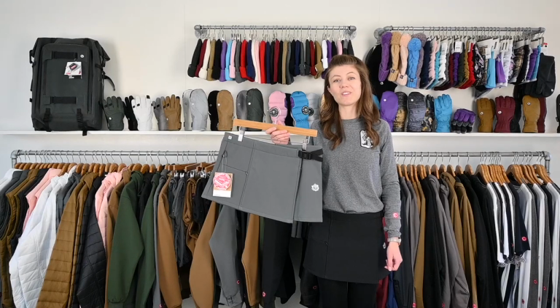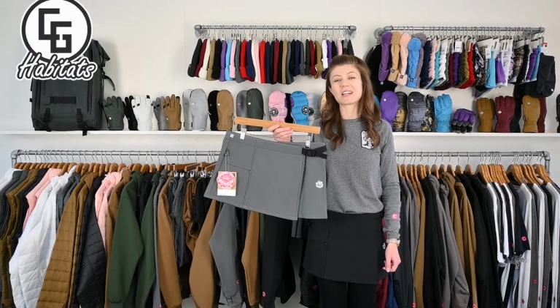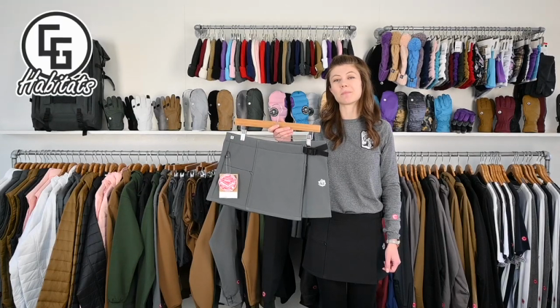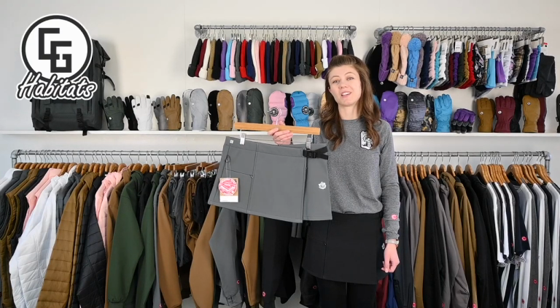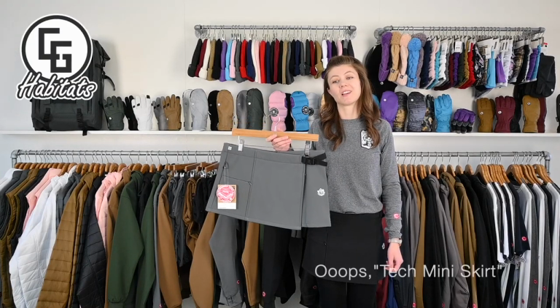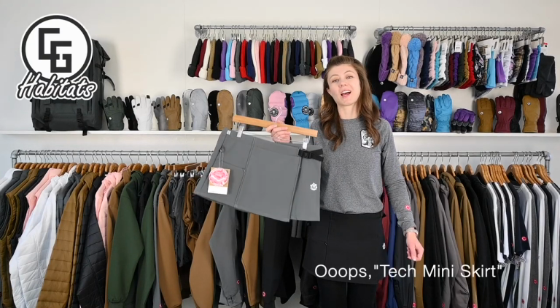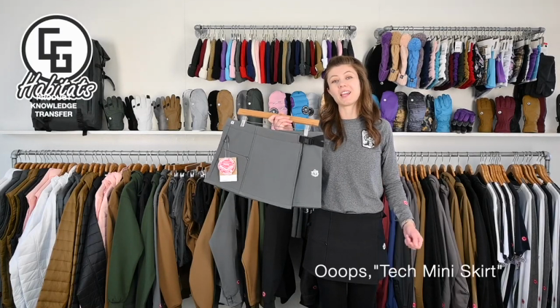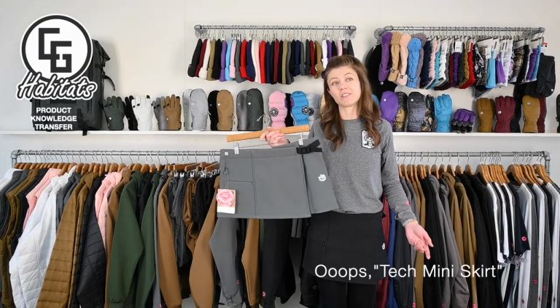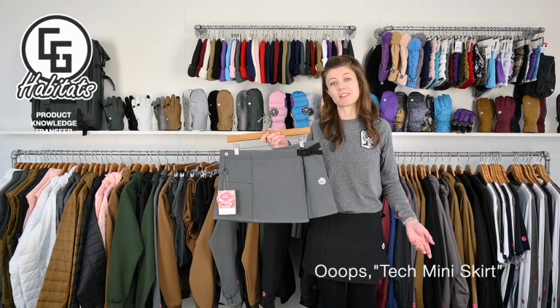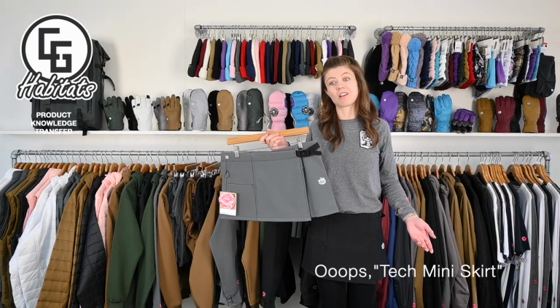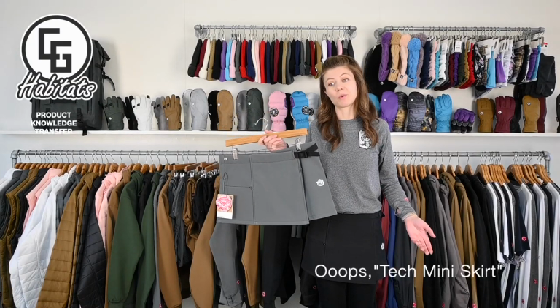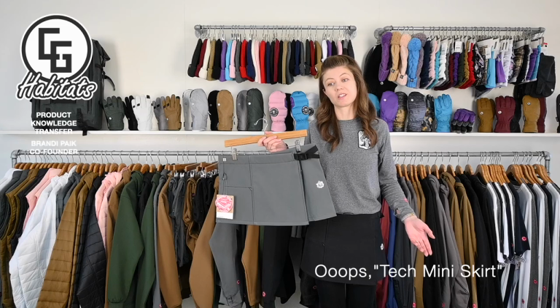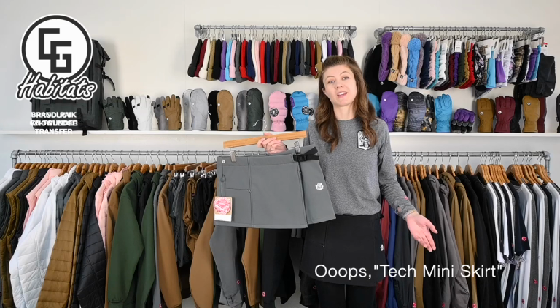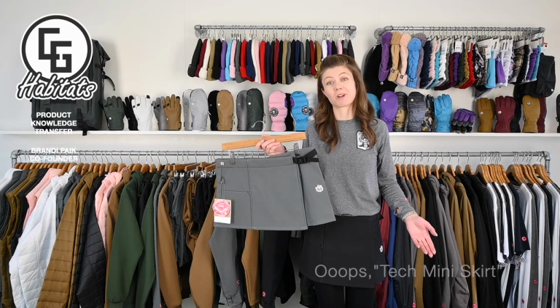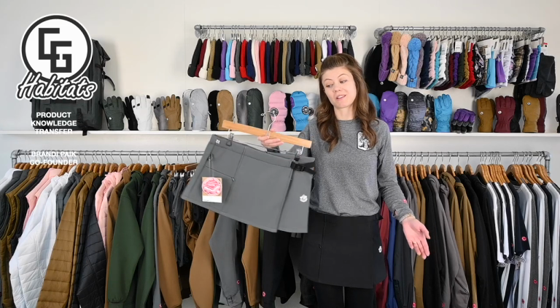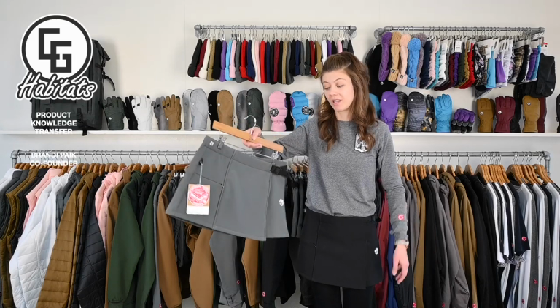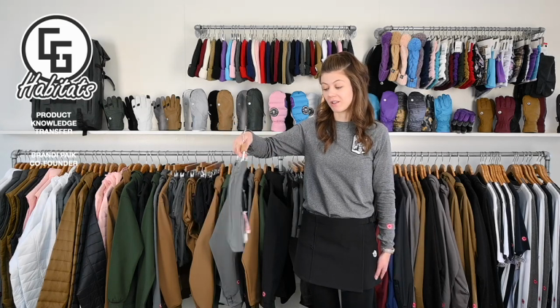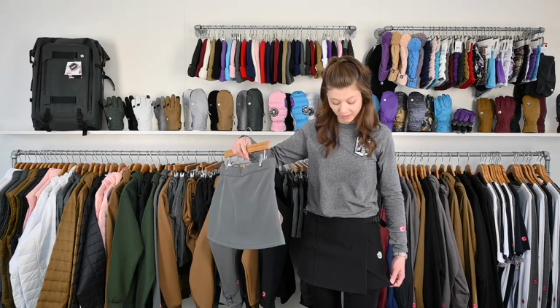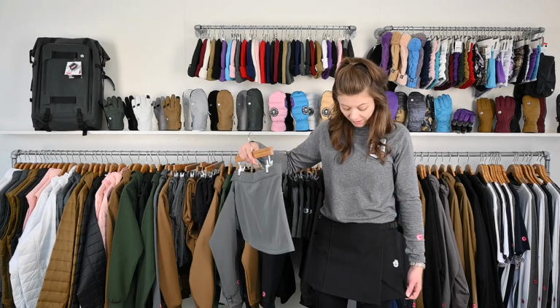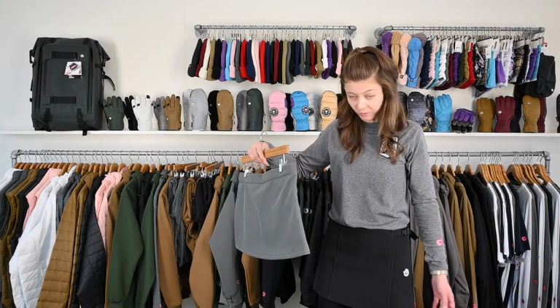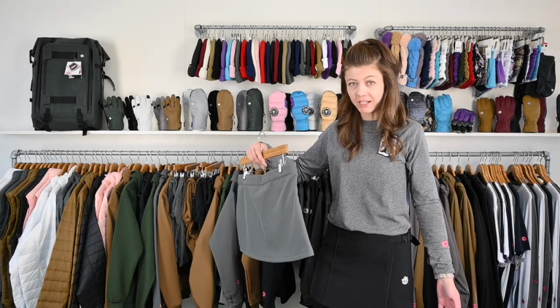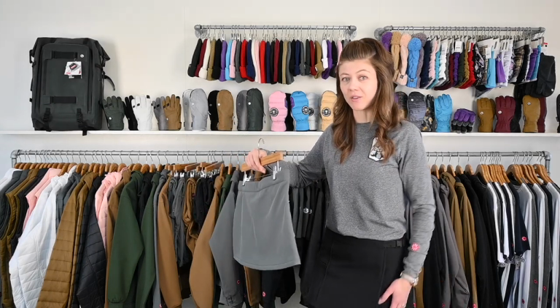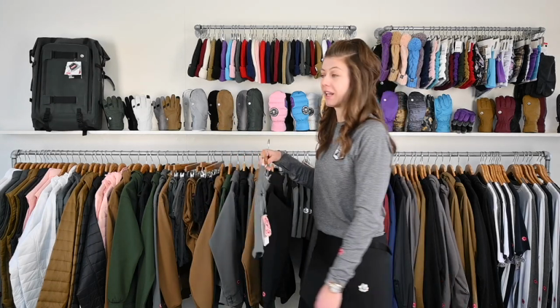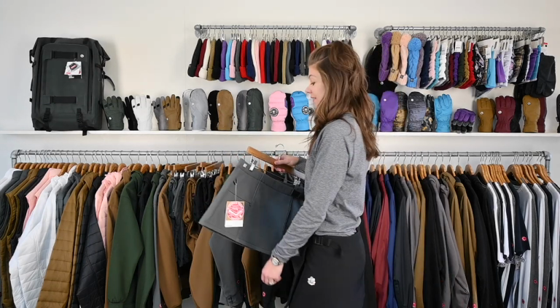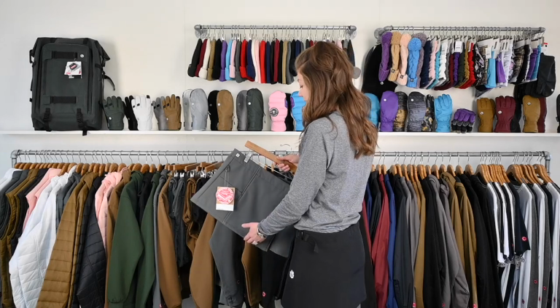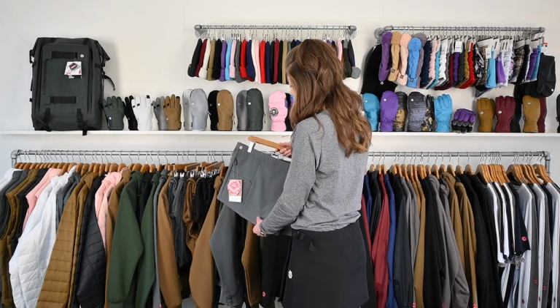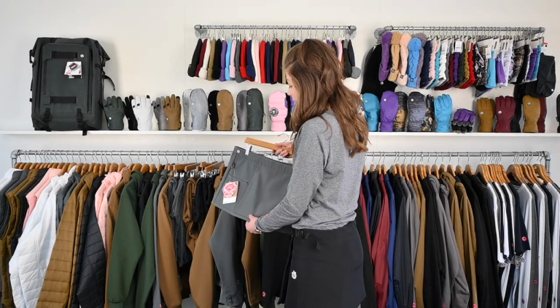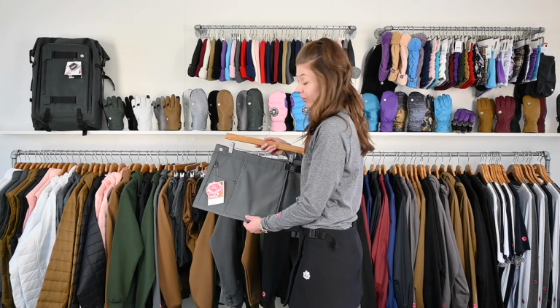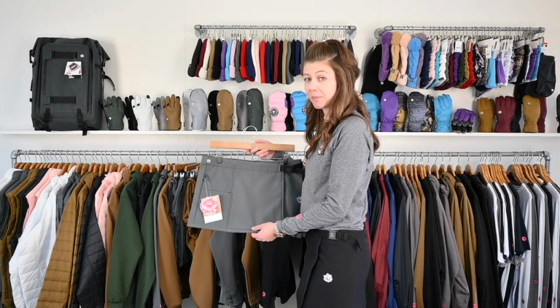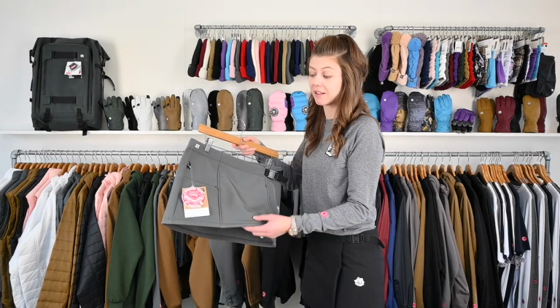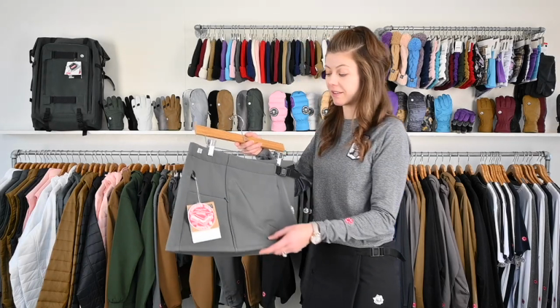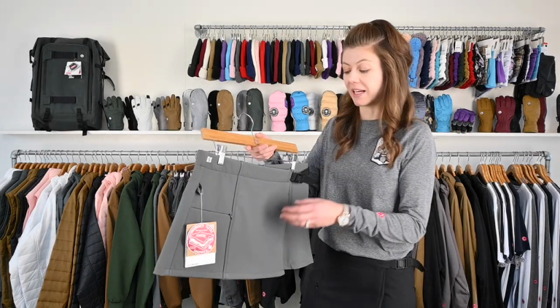Women's Texted Hoodie. I live in this thing all winter and part of the summer. So I'm modeling one right now. It's a 10K breathable waterproof membrane with a fleece lining.